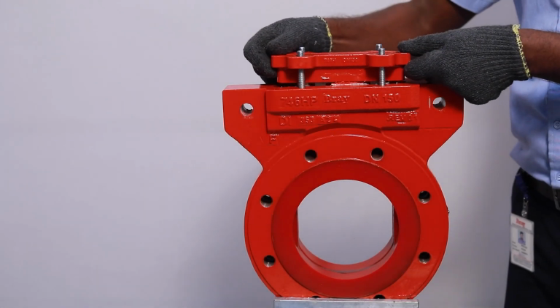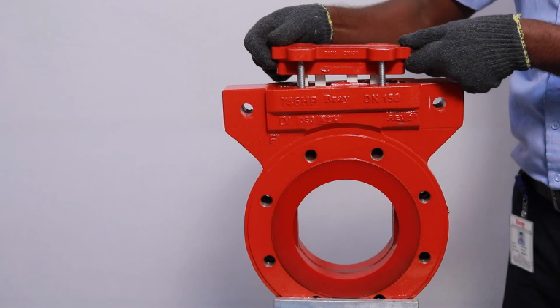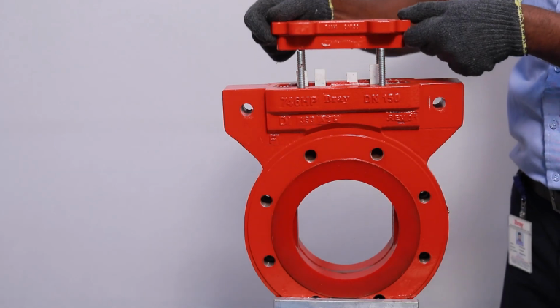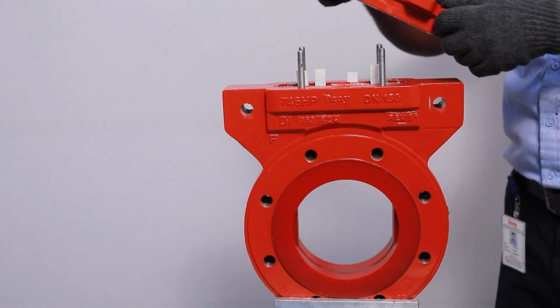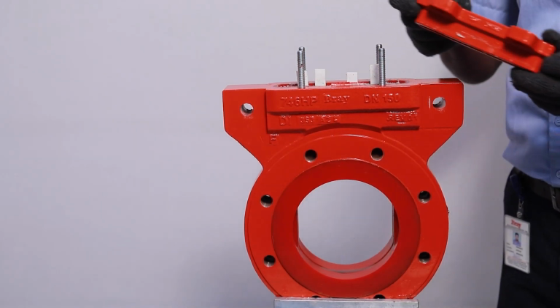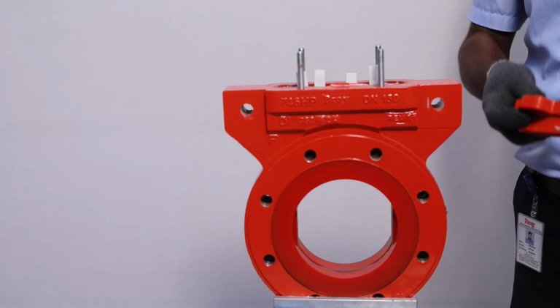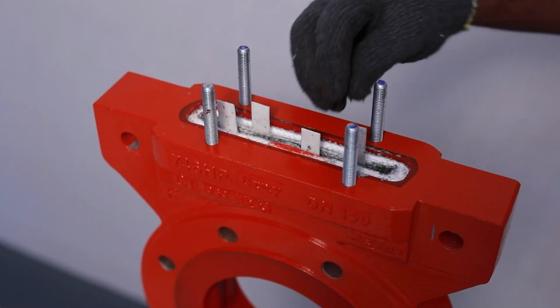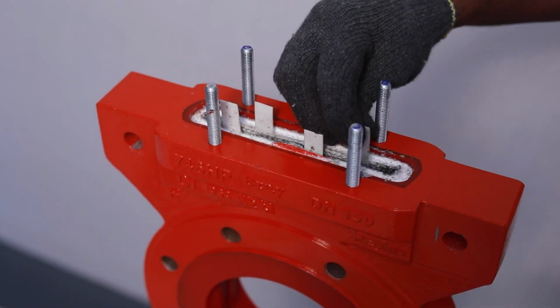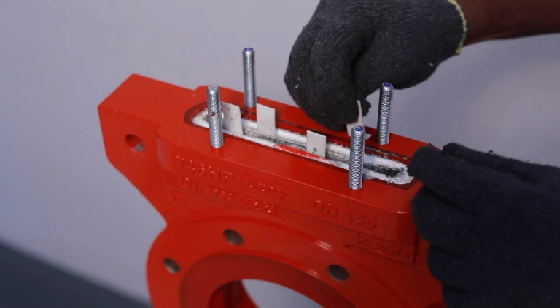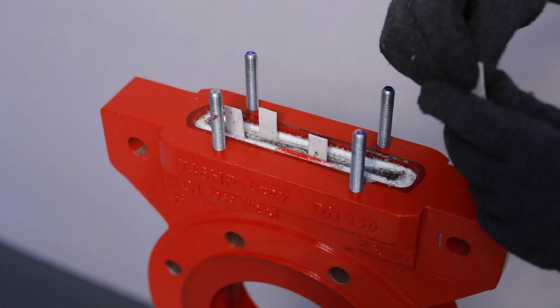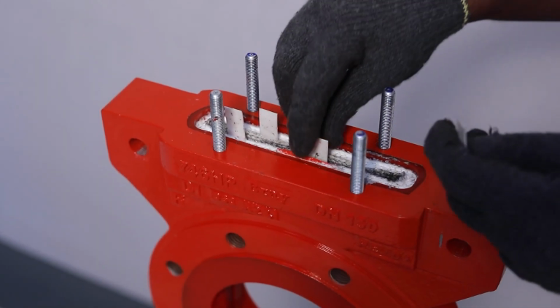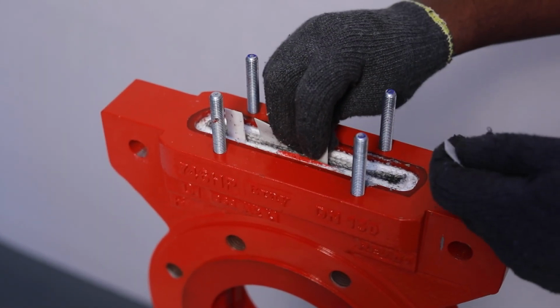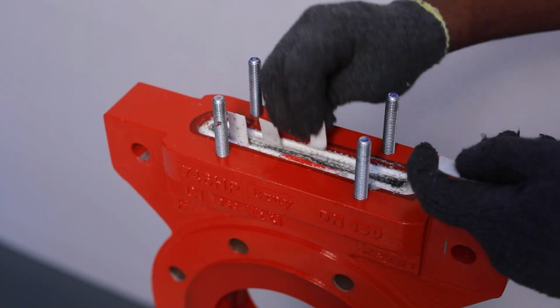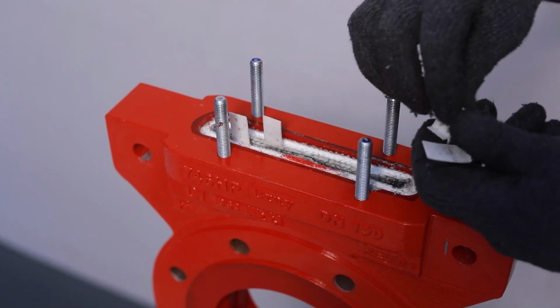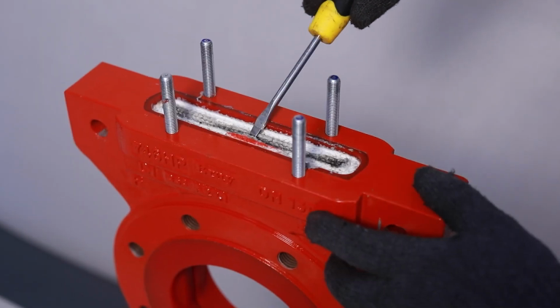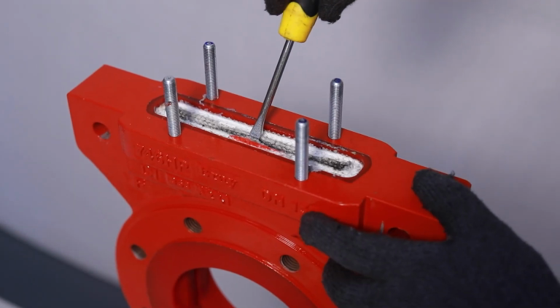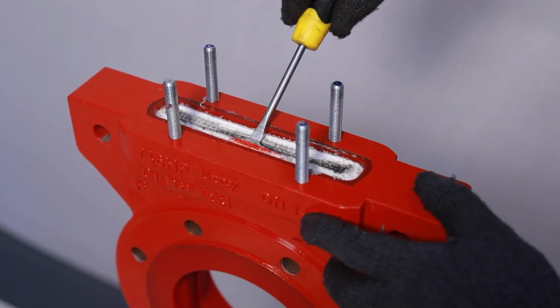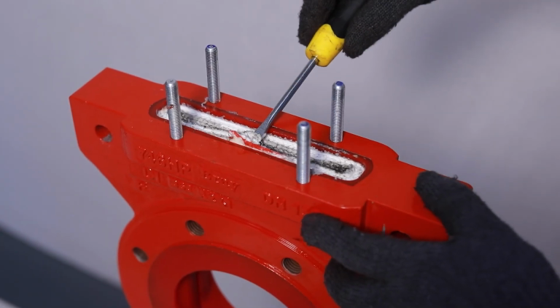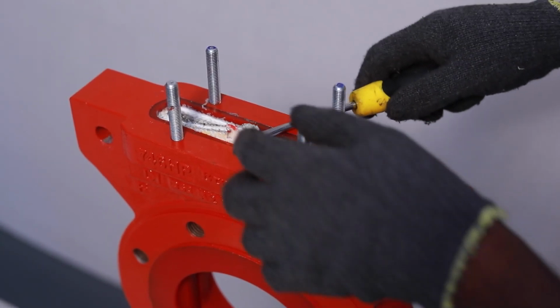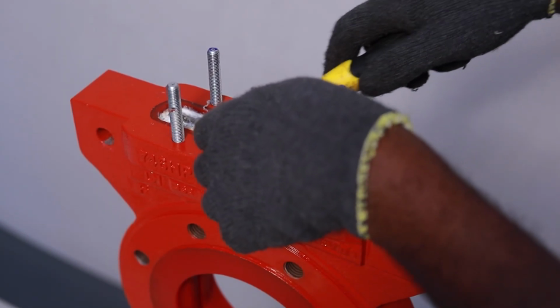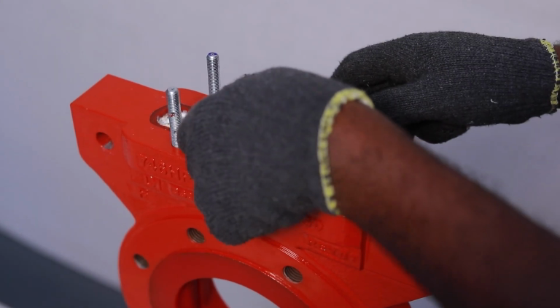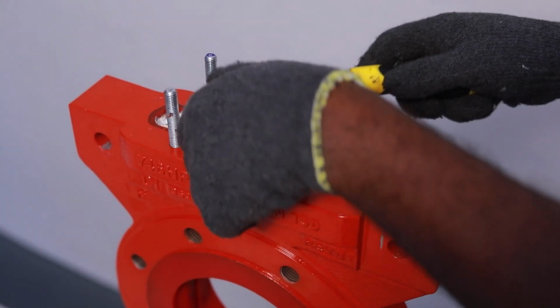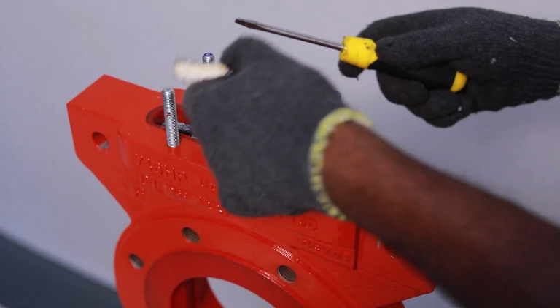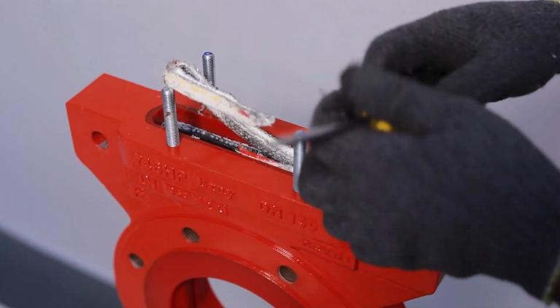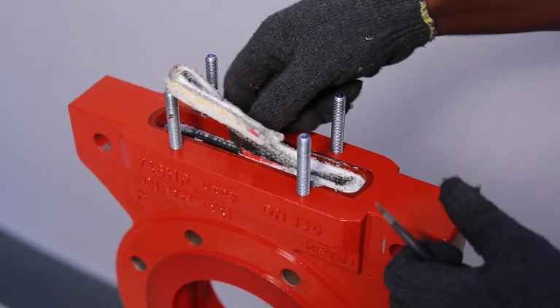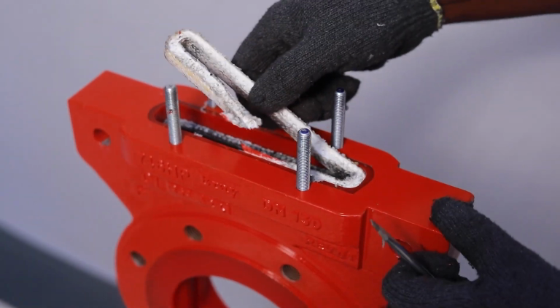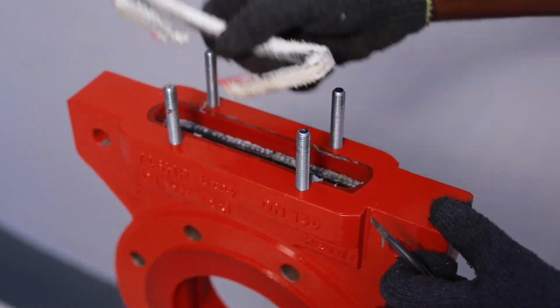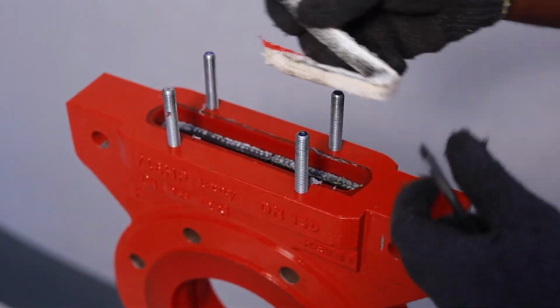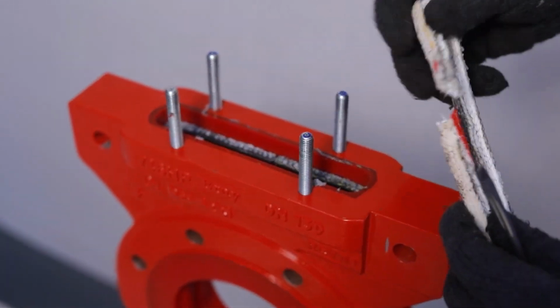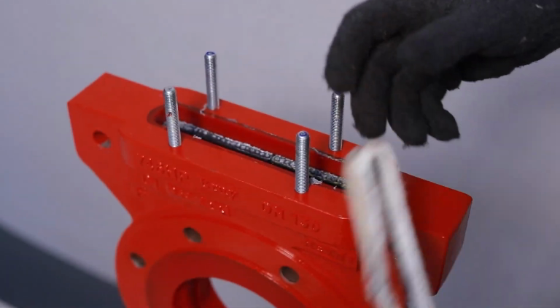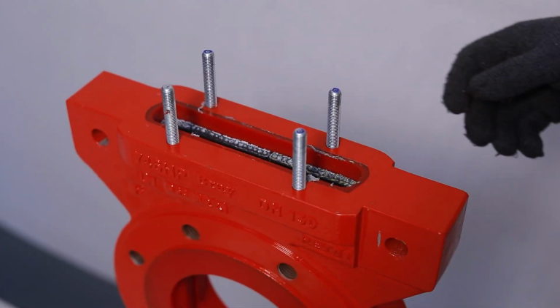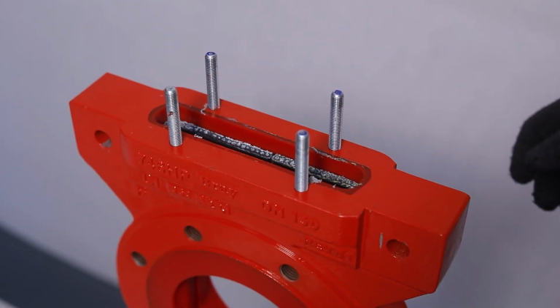Remove the gland mounting nuts, washers, gland, and gate guides. Remove the old packing, part 6, from the packing chamber one layer at a time using a long thin tool to pry it out.